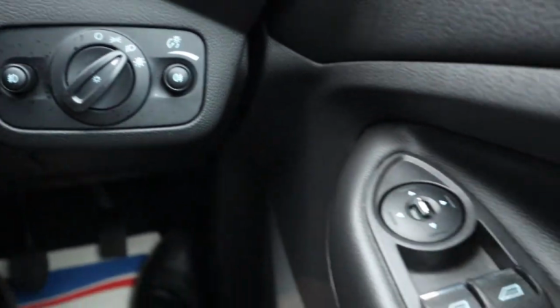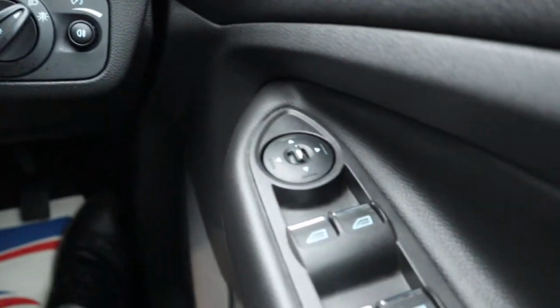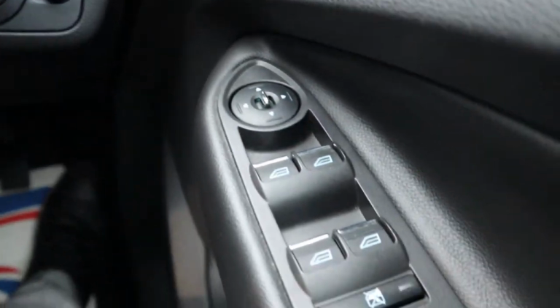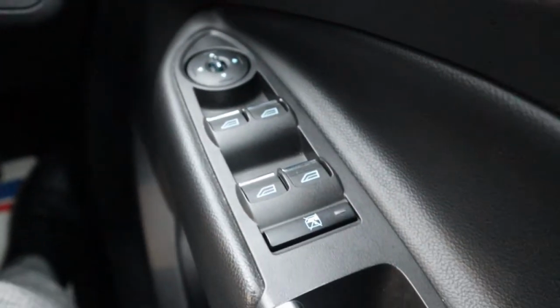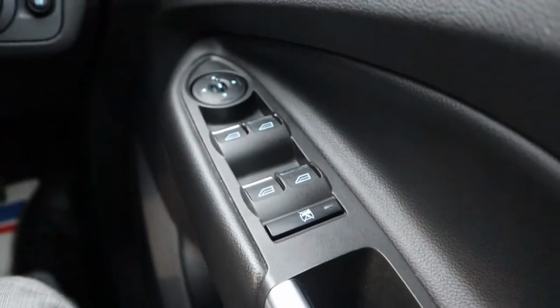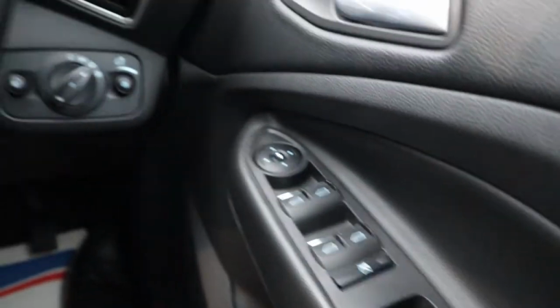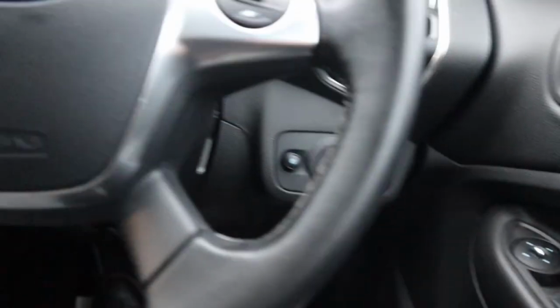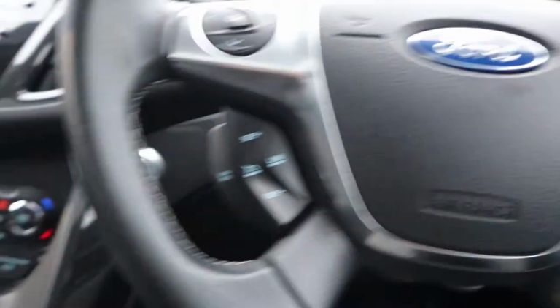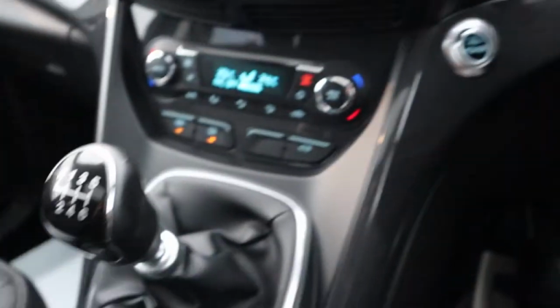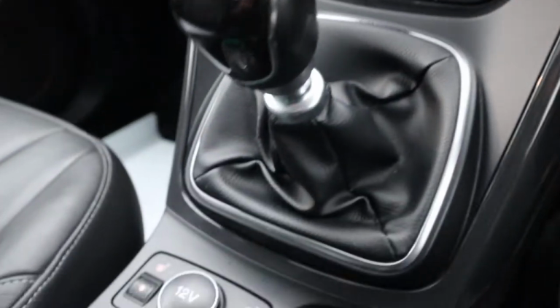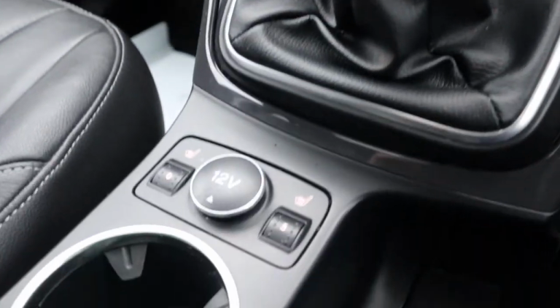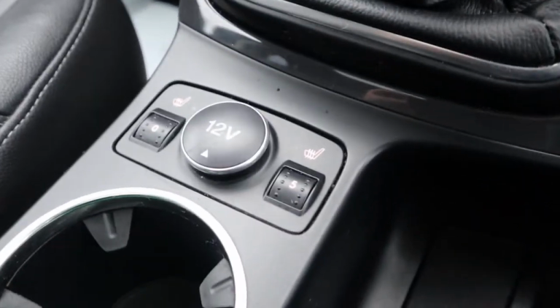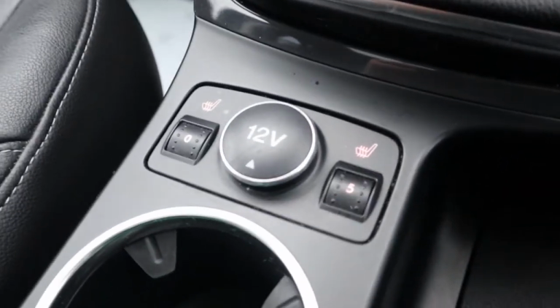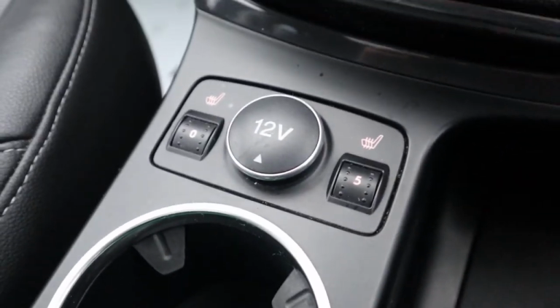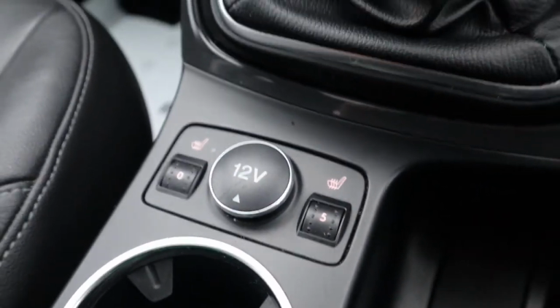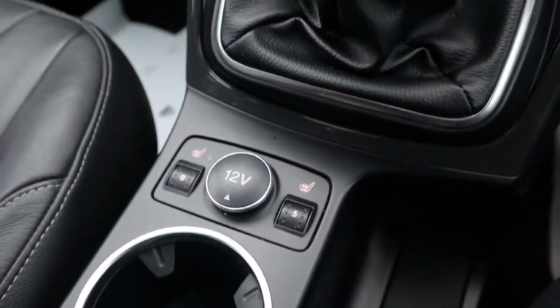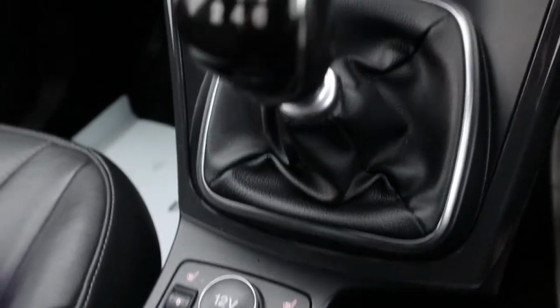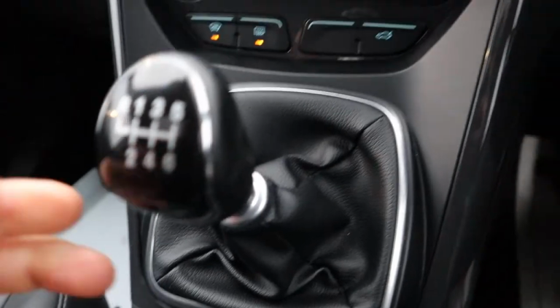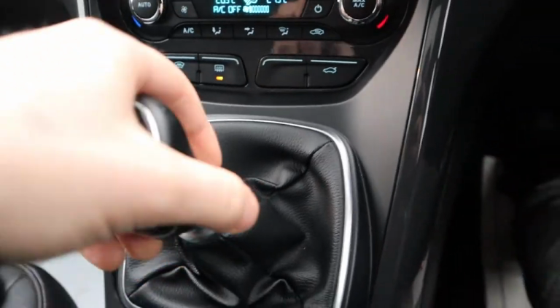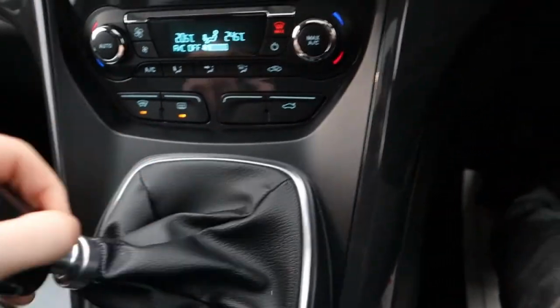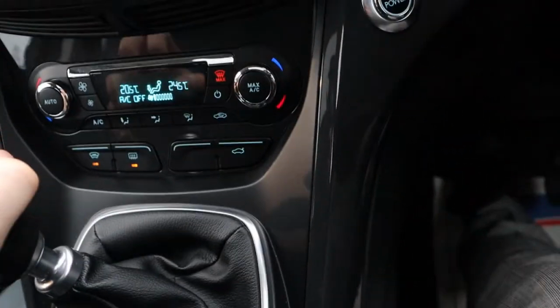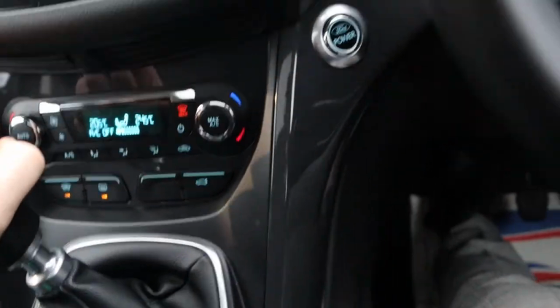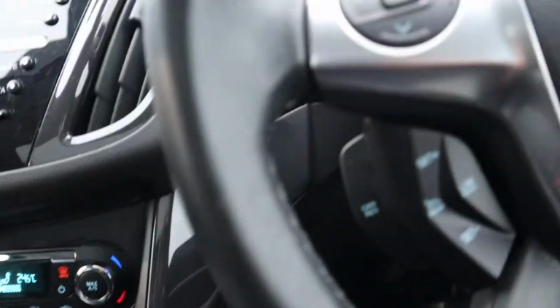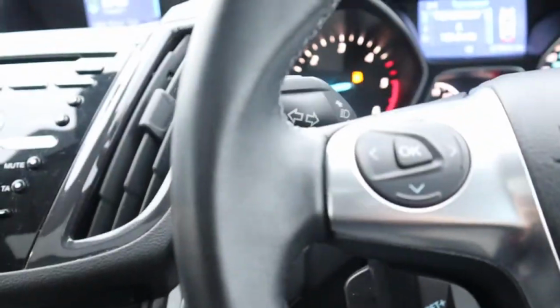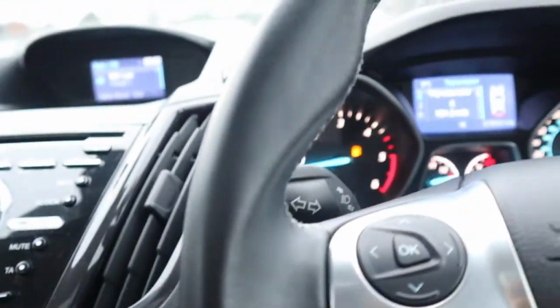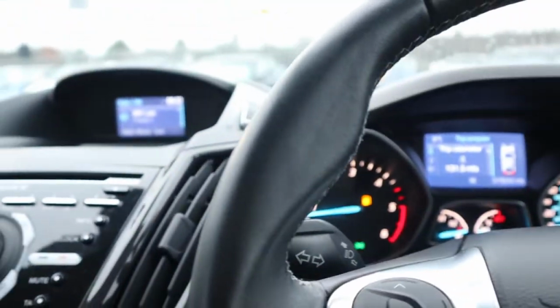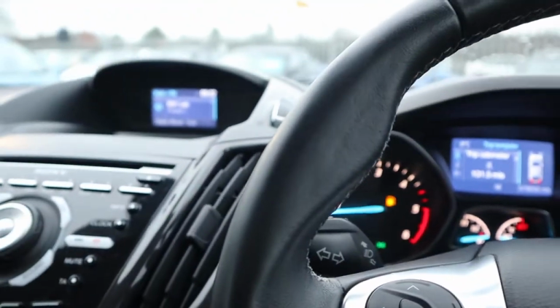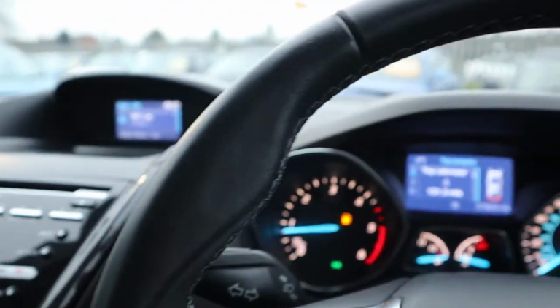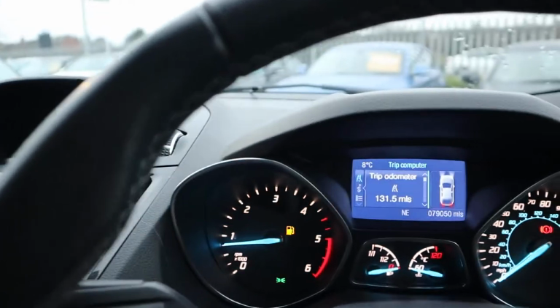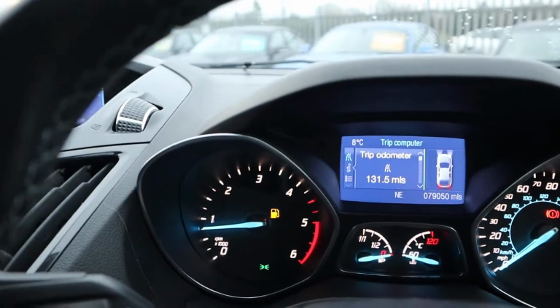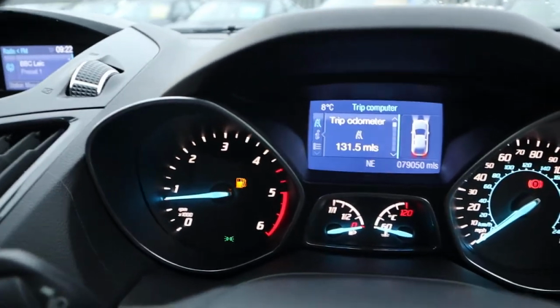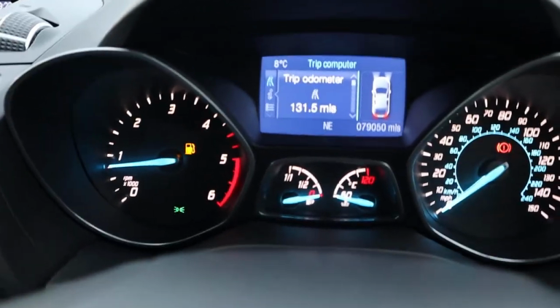Electric adjustable door mirrors, heated seats, 12 volt inlet. It really is a very, very comfortable car. As soon as you go to reverse, you've probably heard those parking sensors turn on.